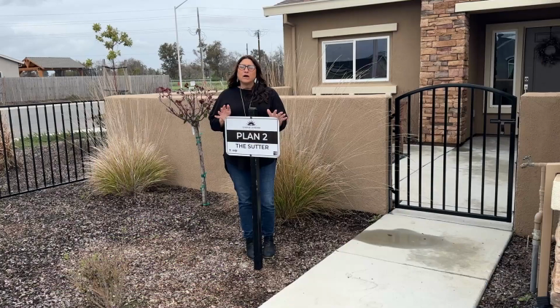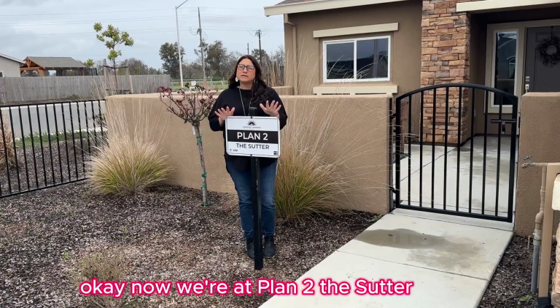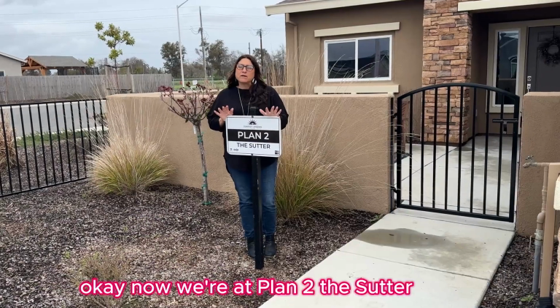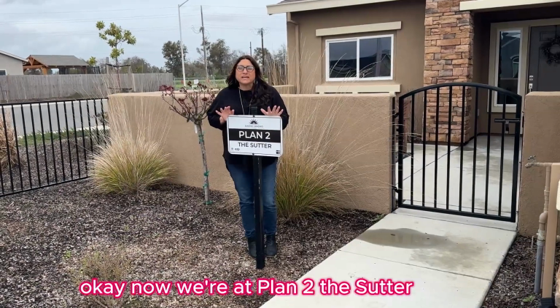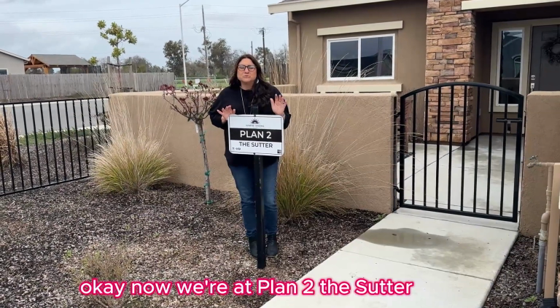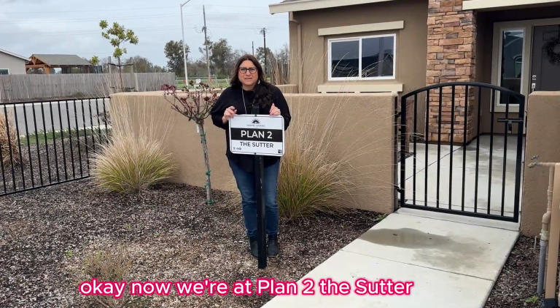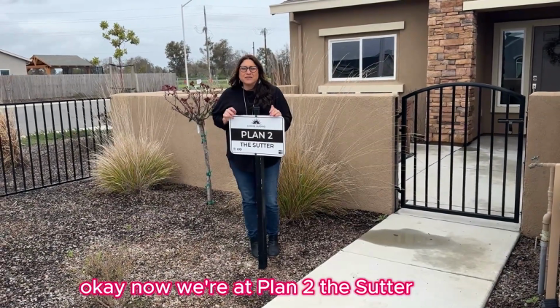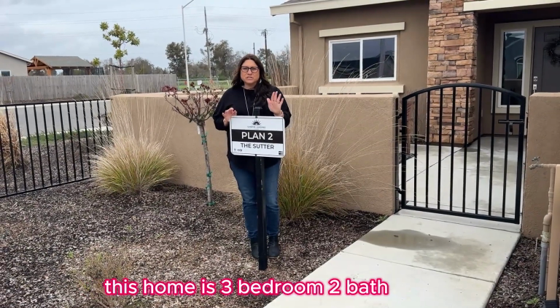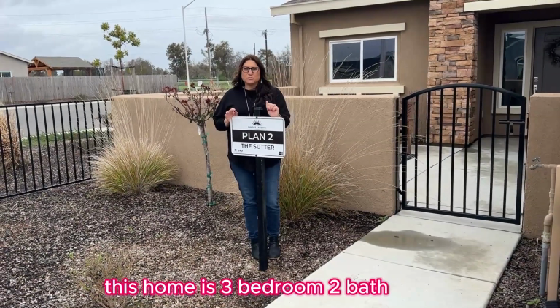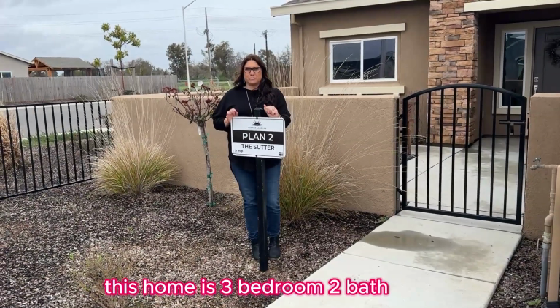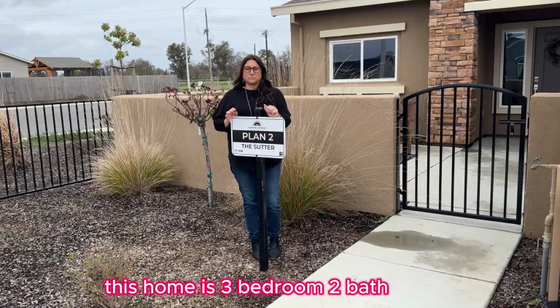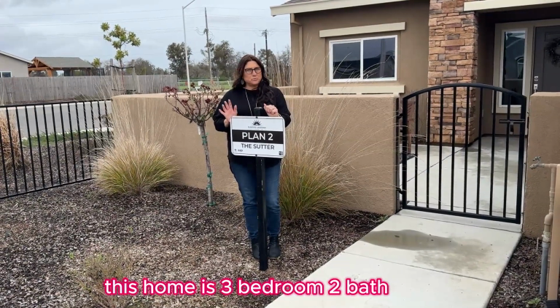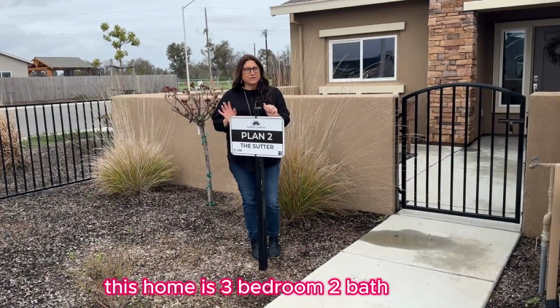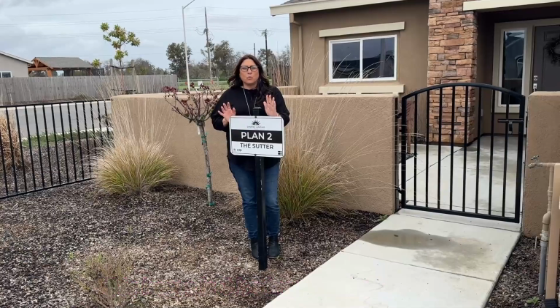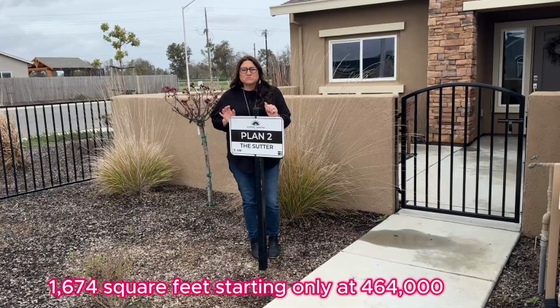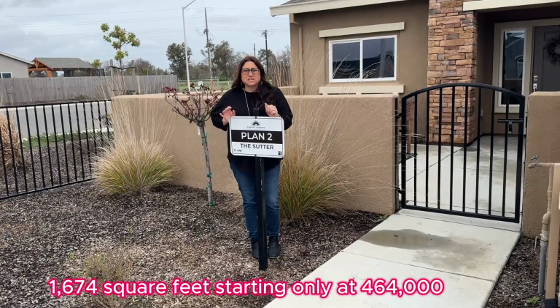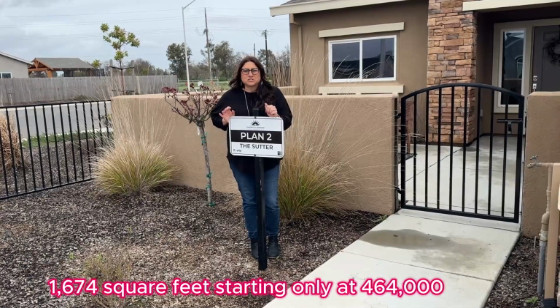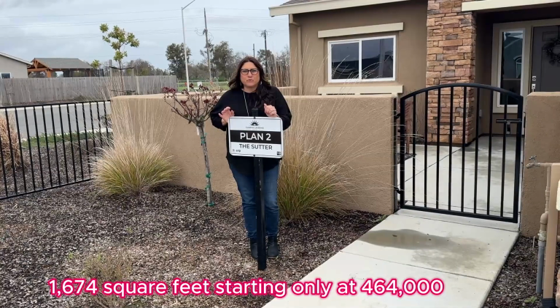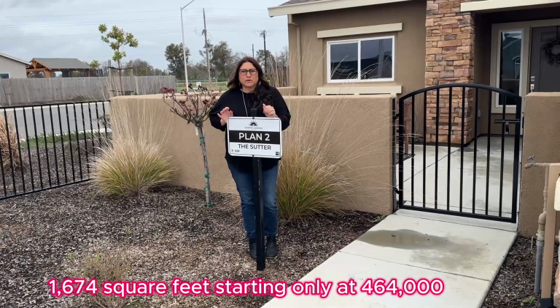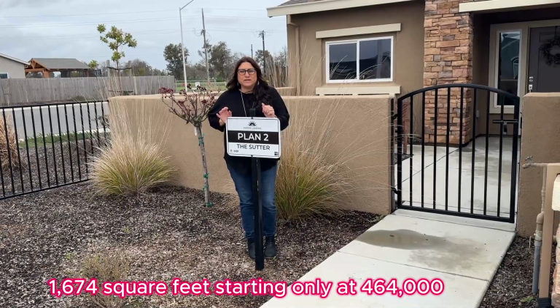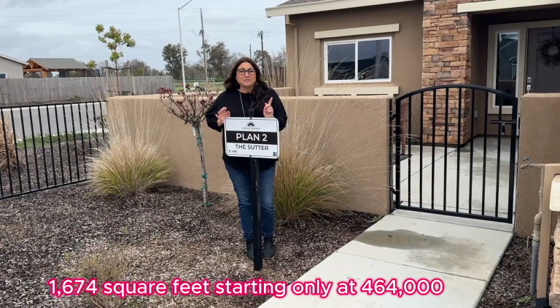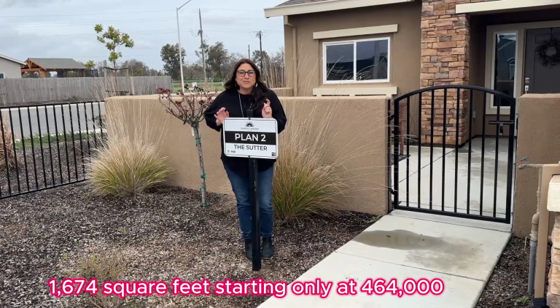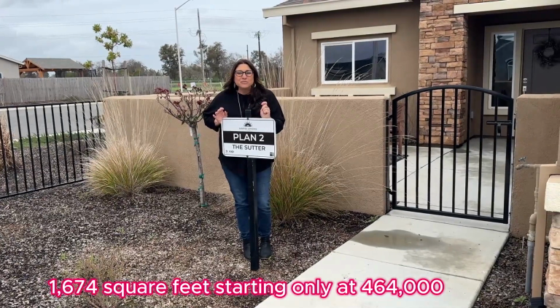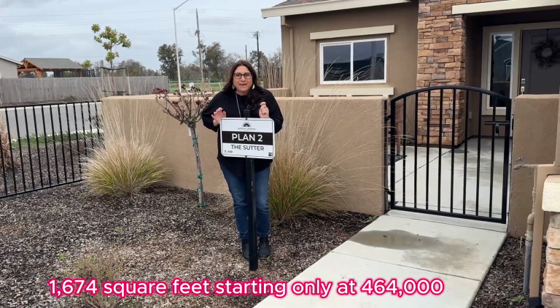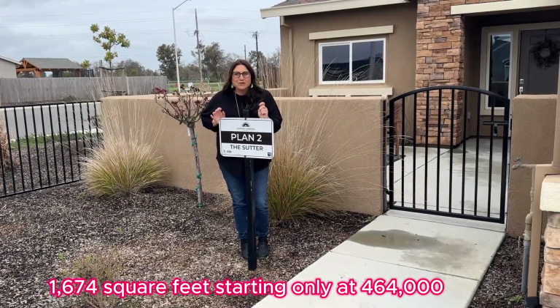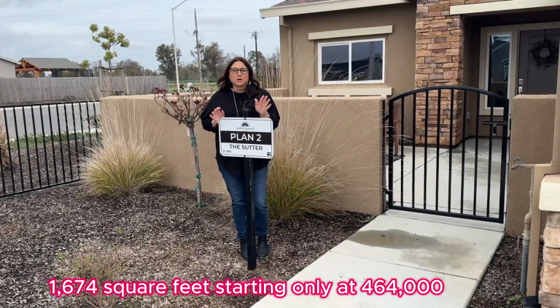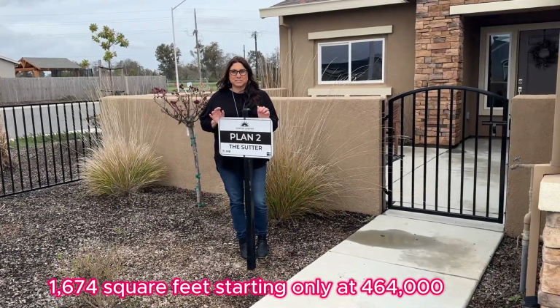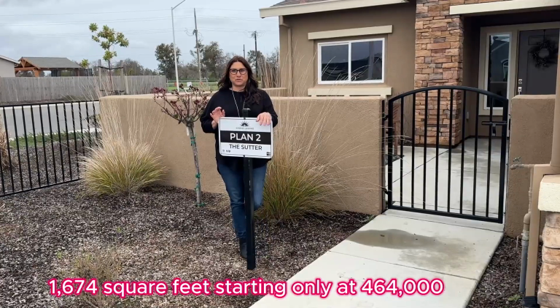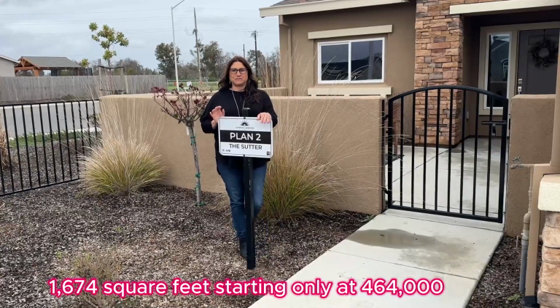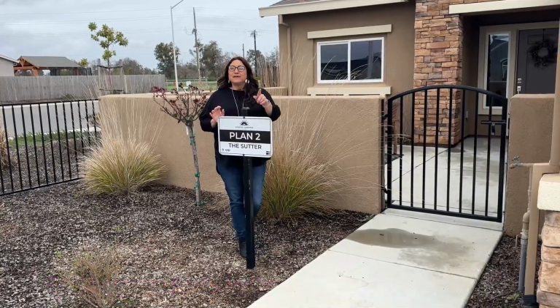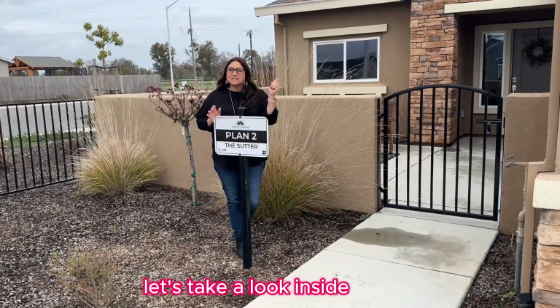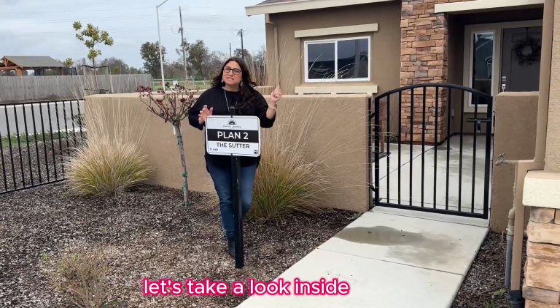Now we're at plan two, the Sutter. This home is a three-bedroom, two-bath, 1,674 square feet, starting only at $464,000. Let's take a look inside.